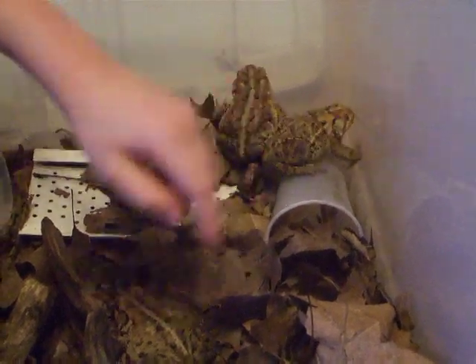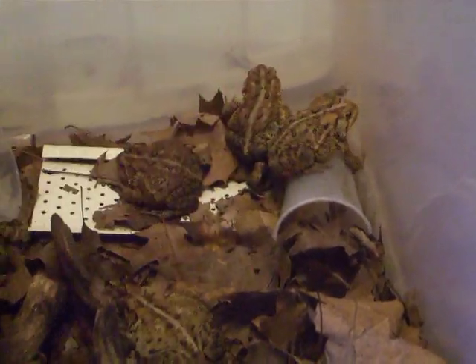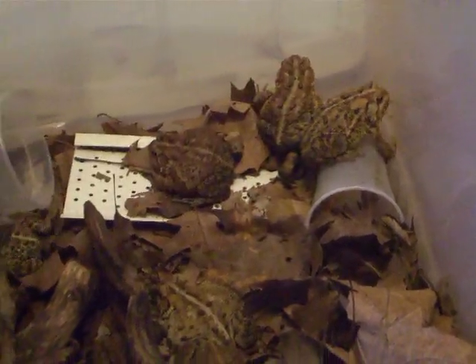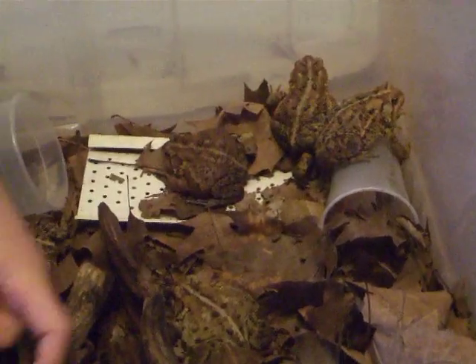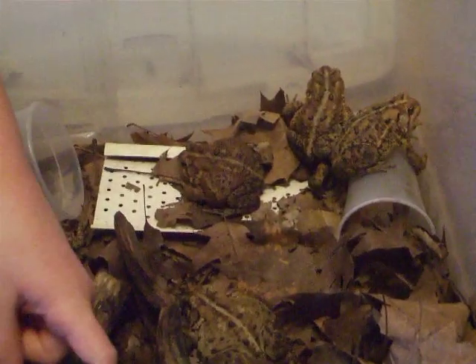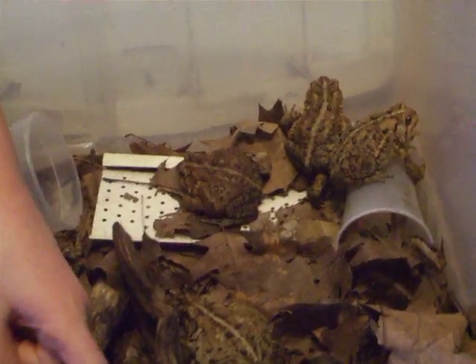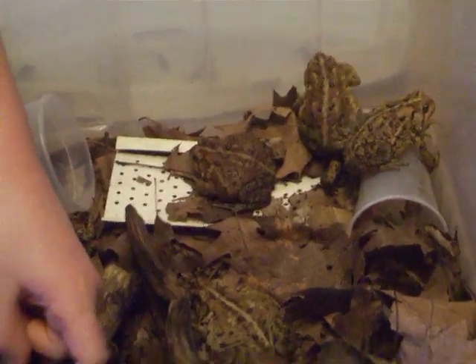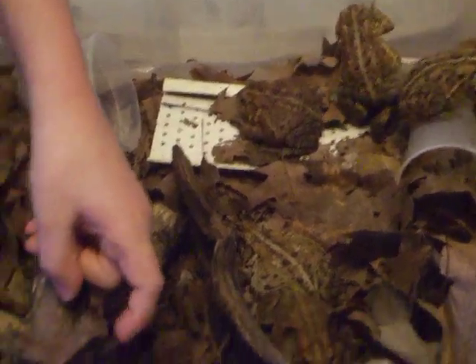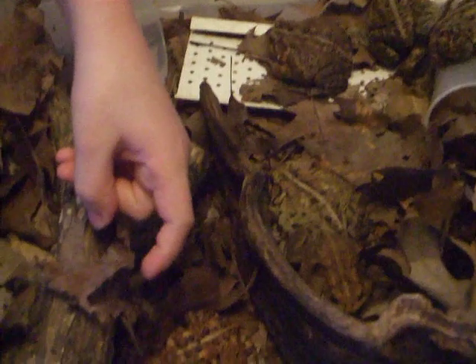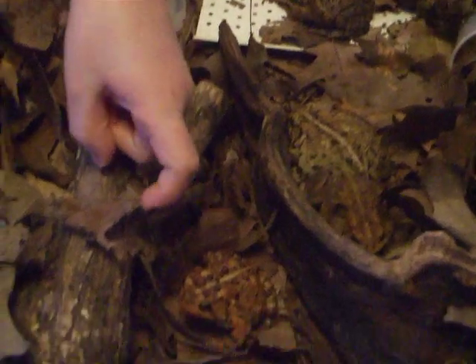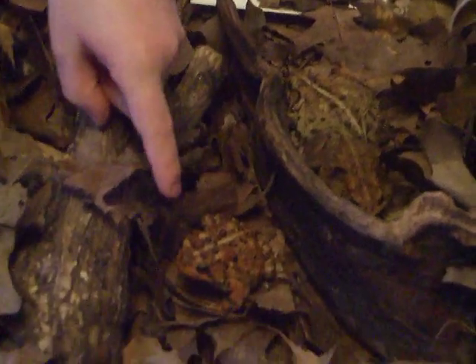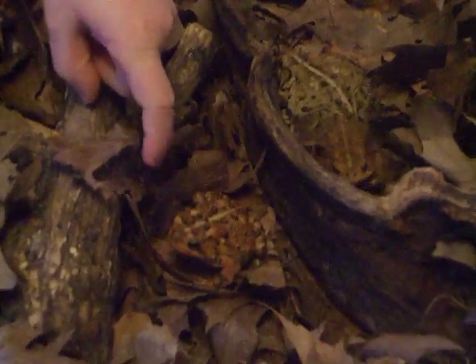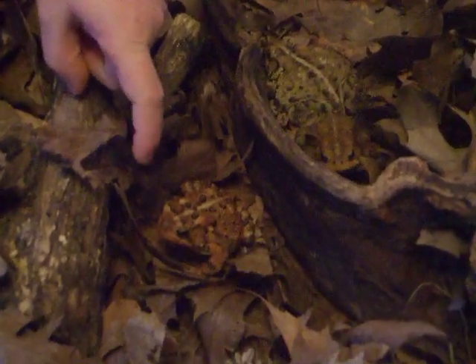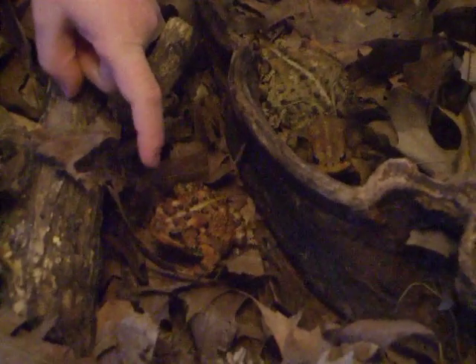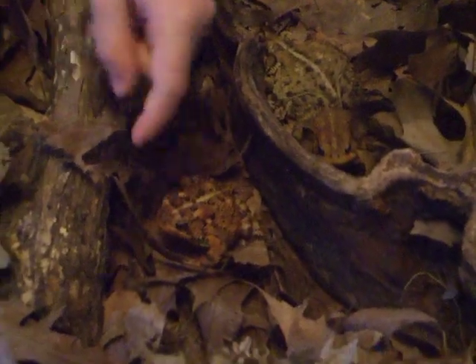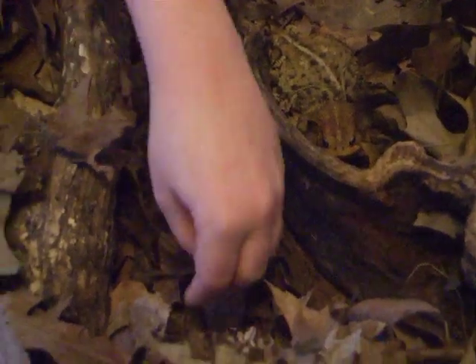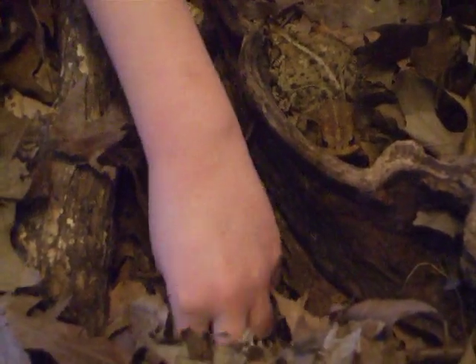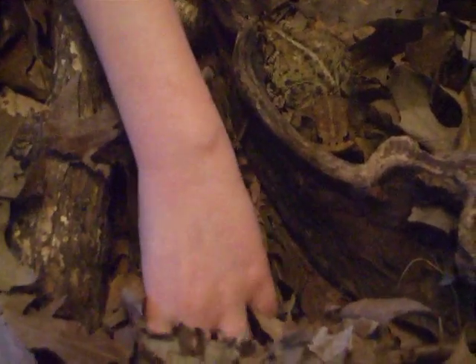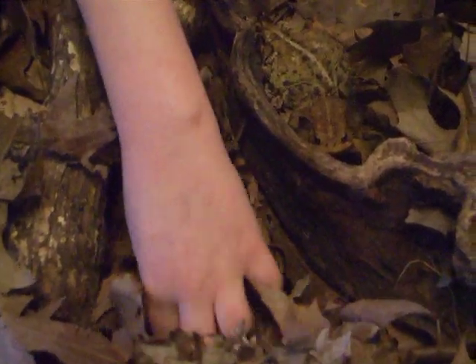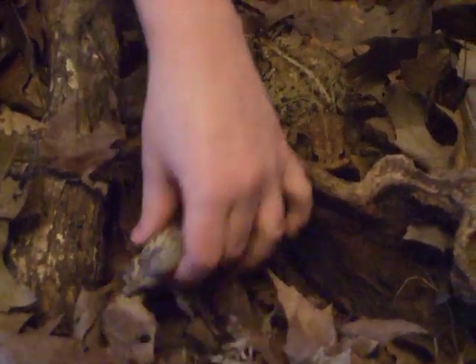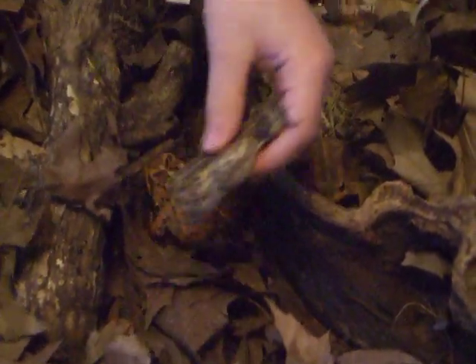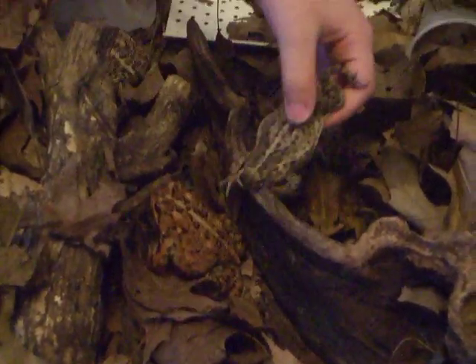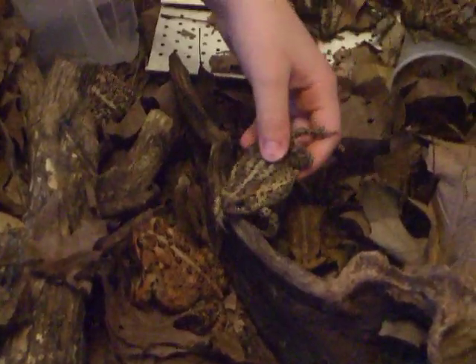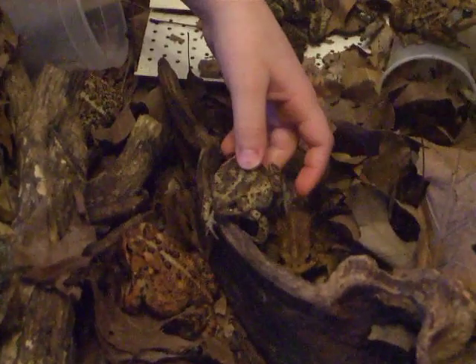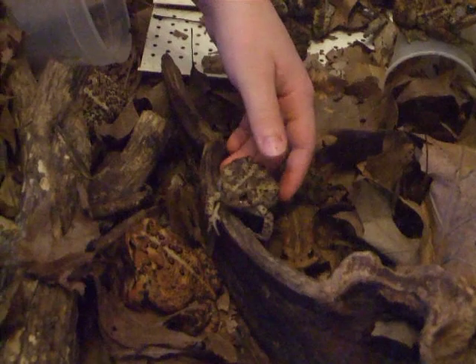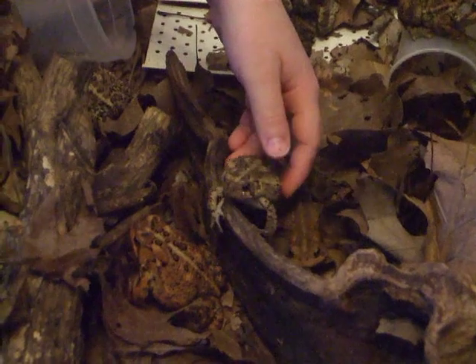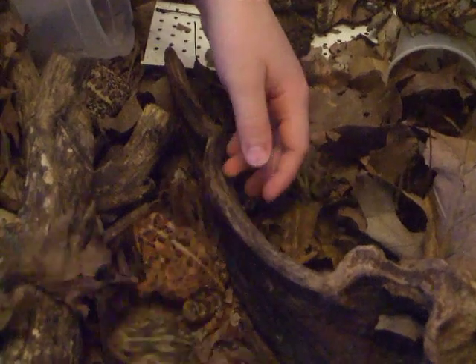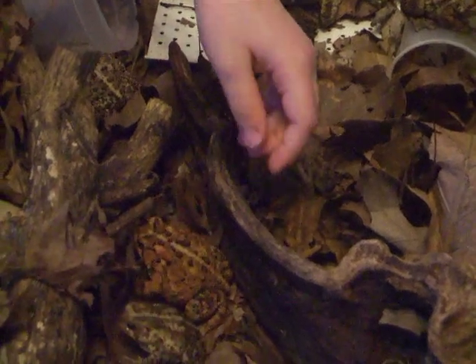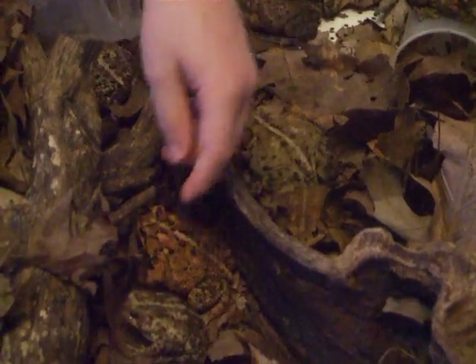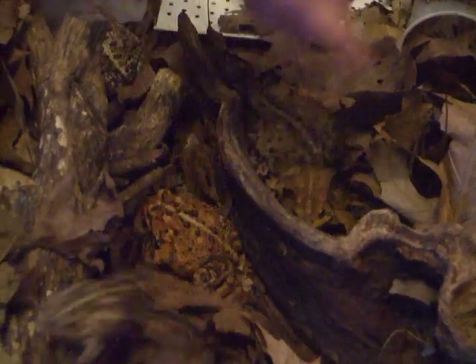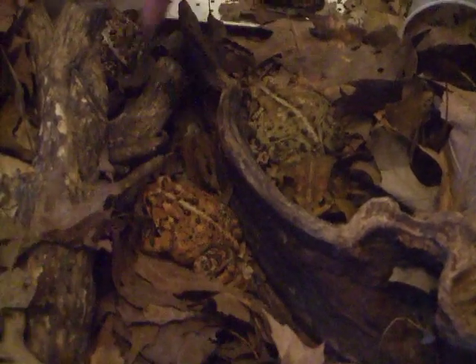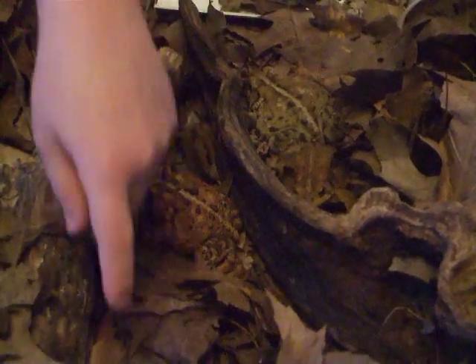Tiger will actually try to eat your finger if you move it. Here's Squassy, she's another one of my toads, and this is all eight.